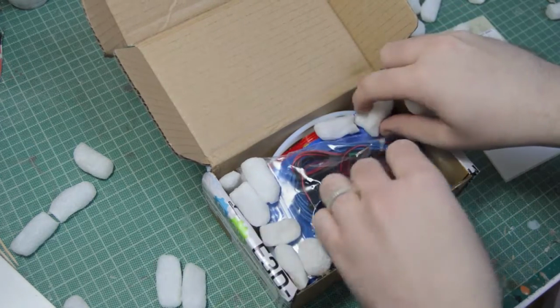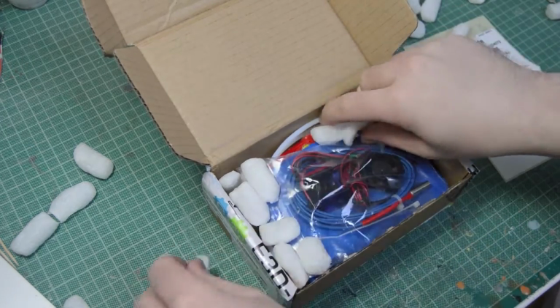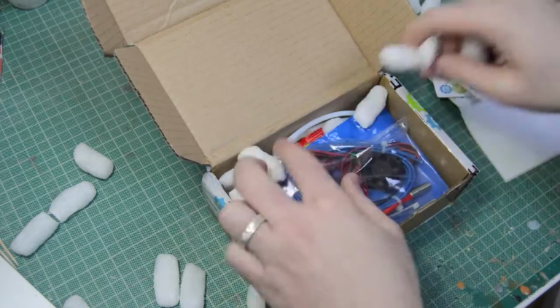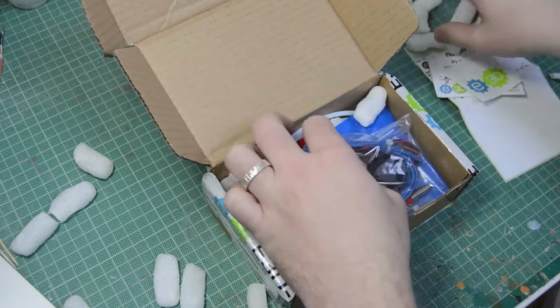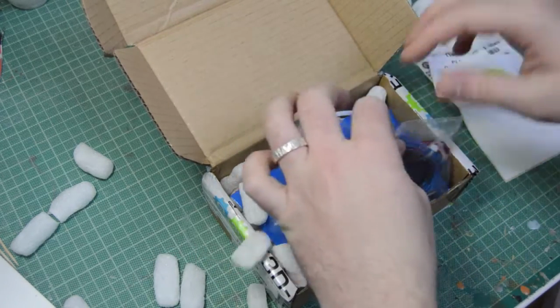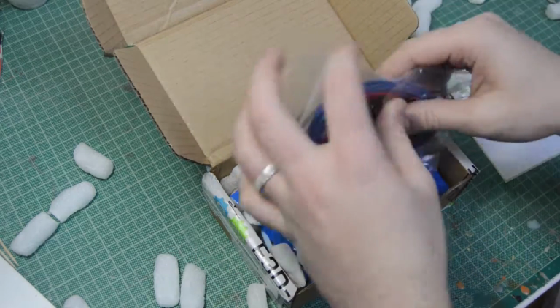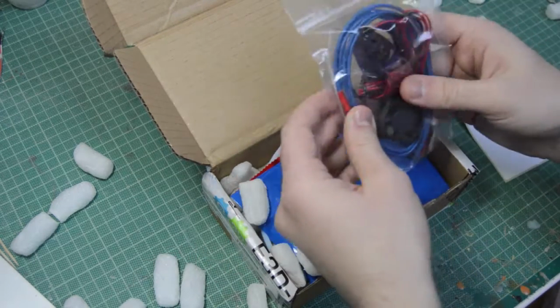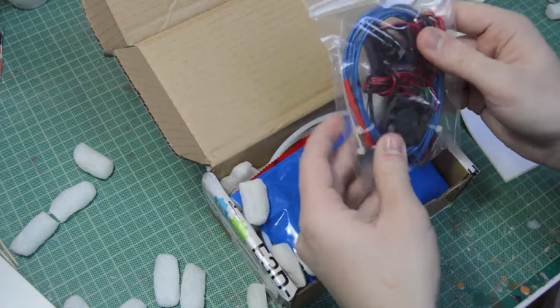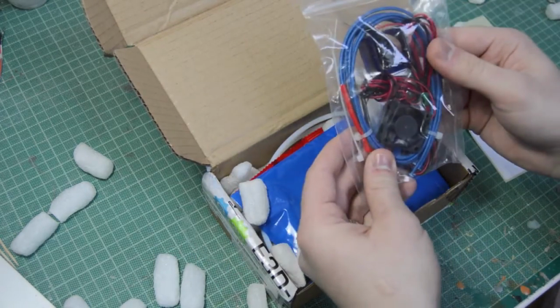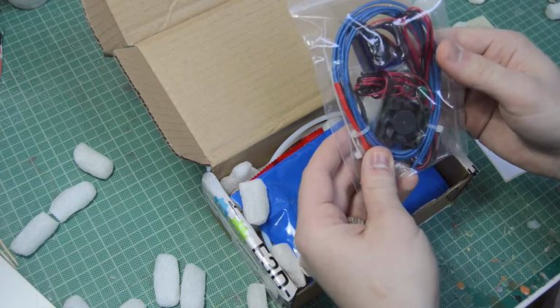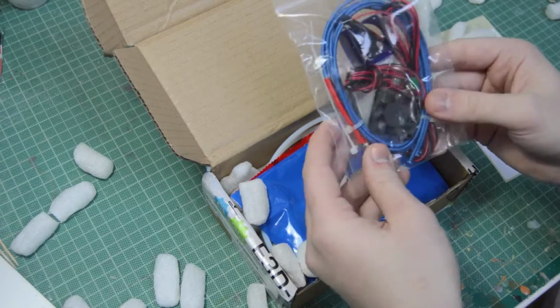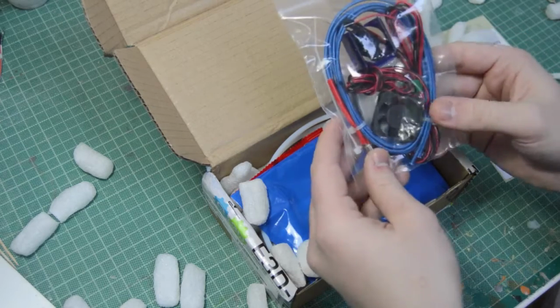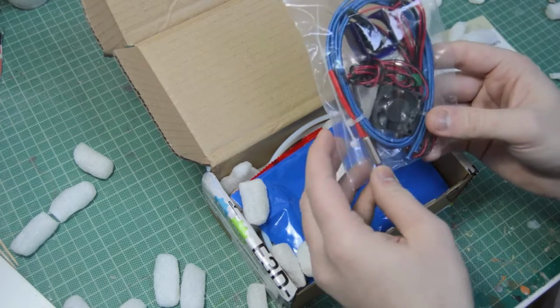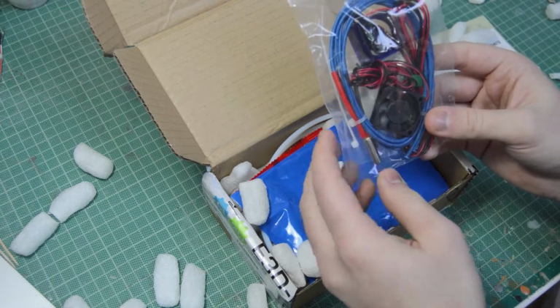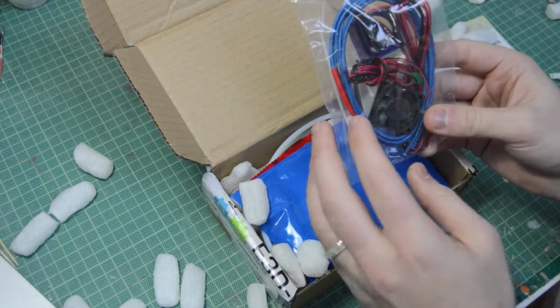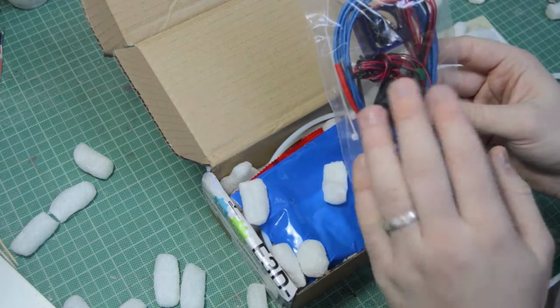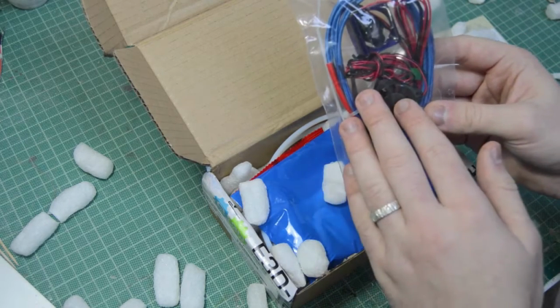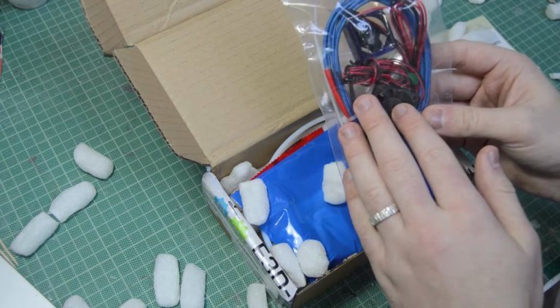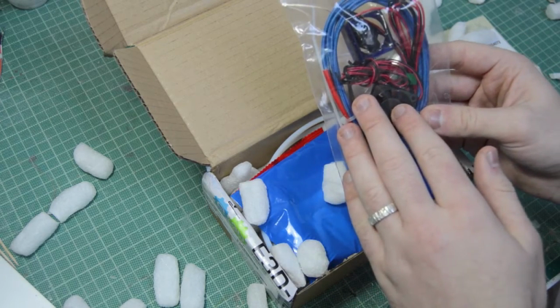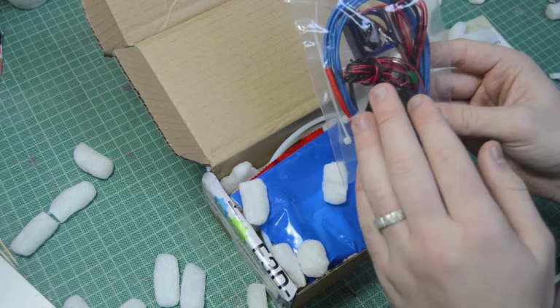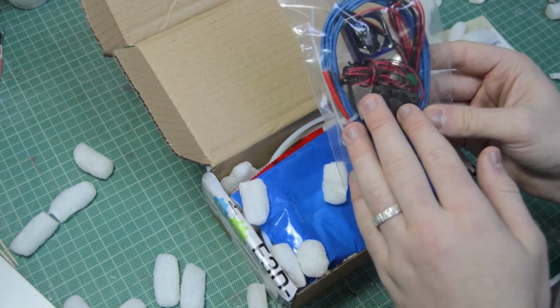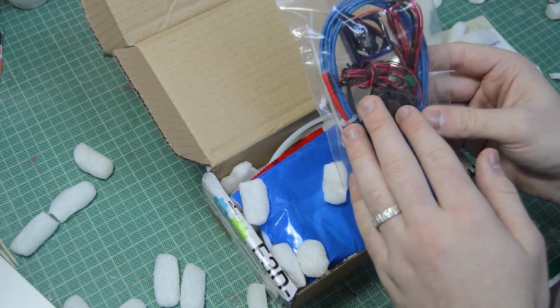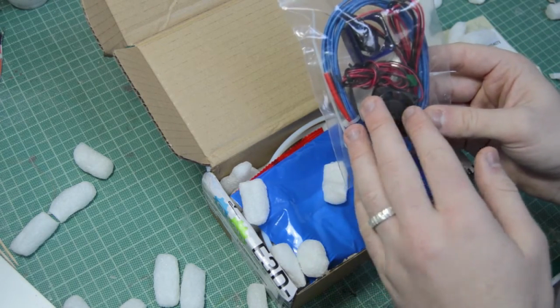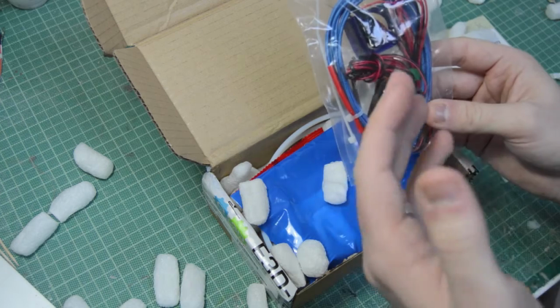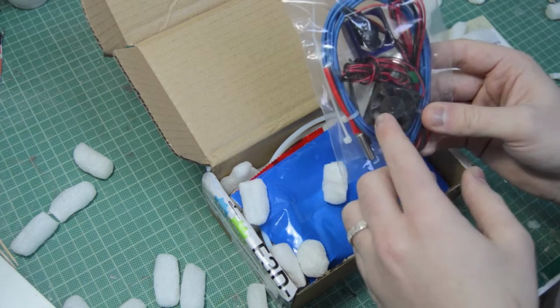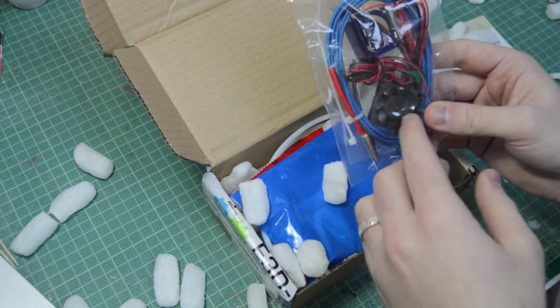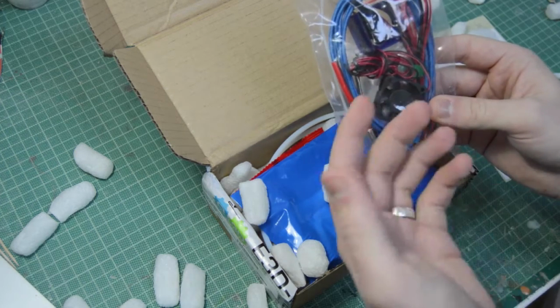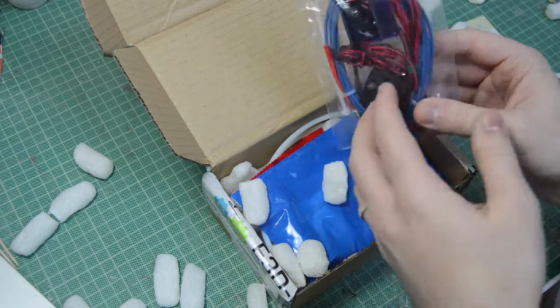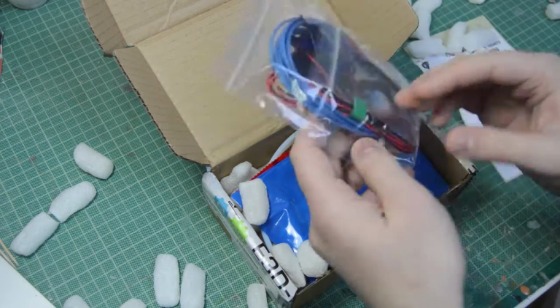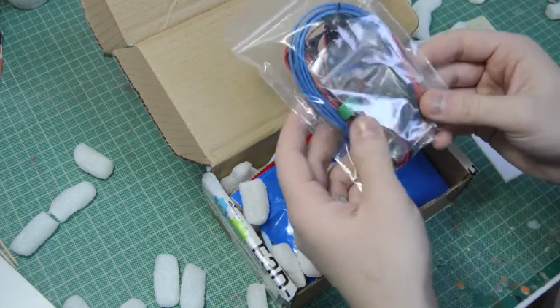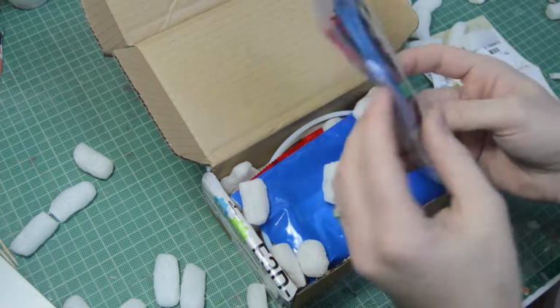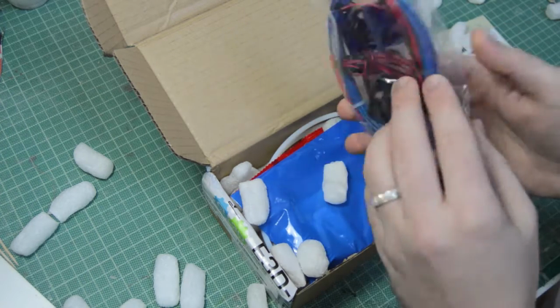First up you've got the electronics bag. This has got the NTC thermistor, the heater cartridge, the fan, the fiberglass wire, the ferrules — everything like that.